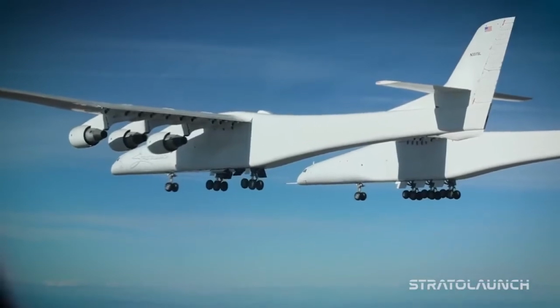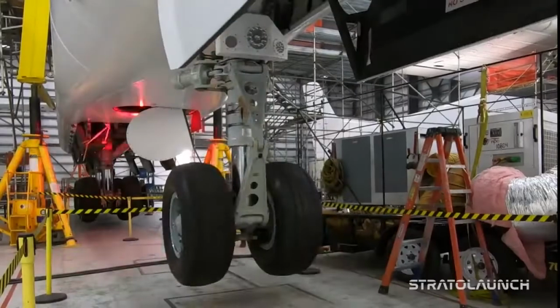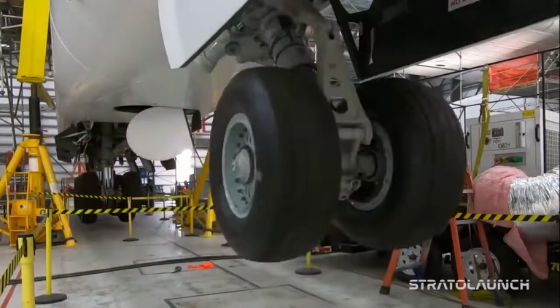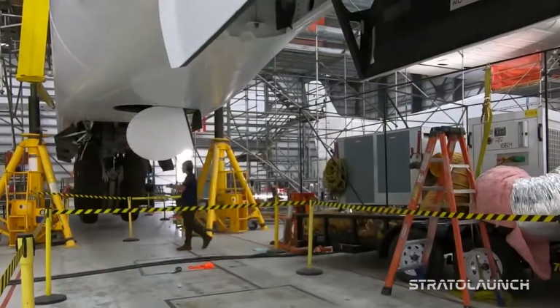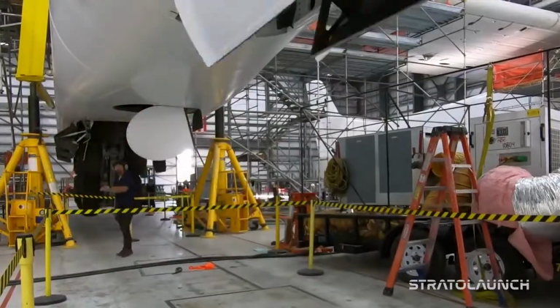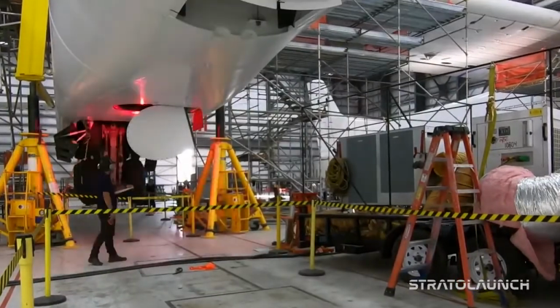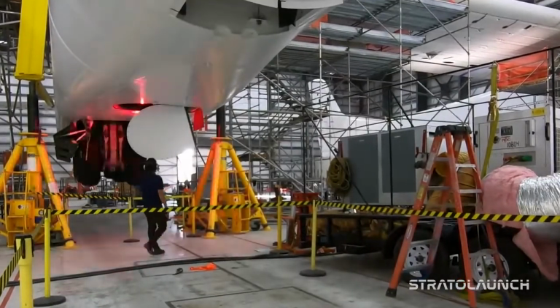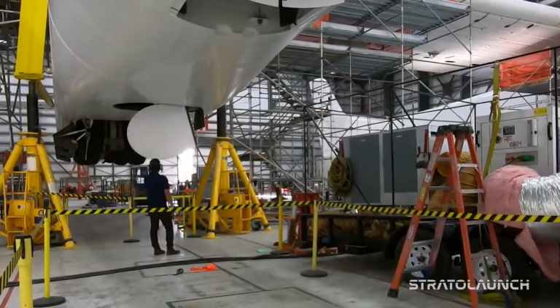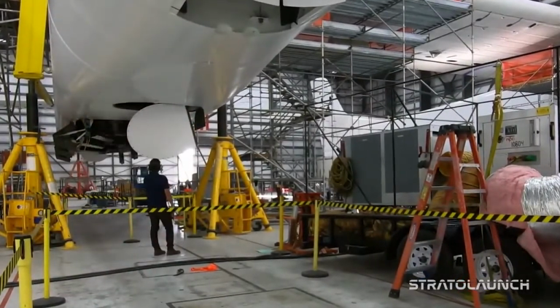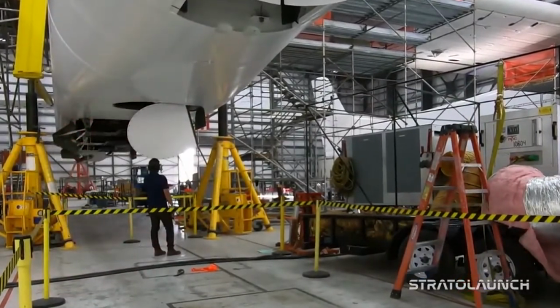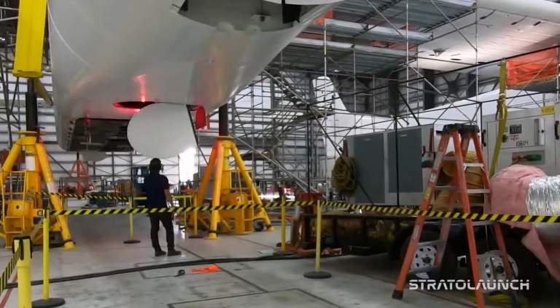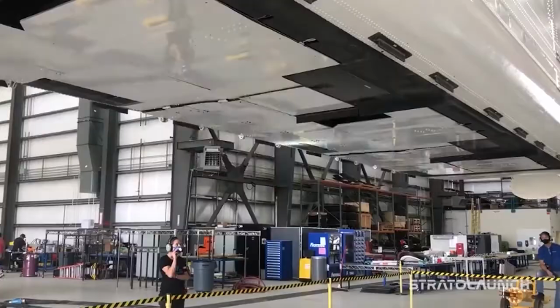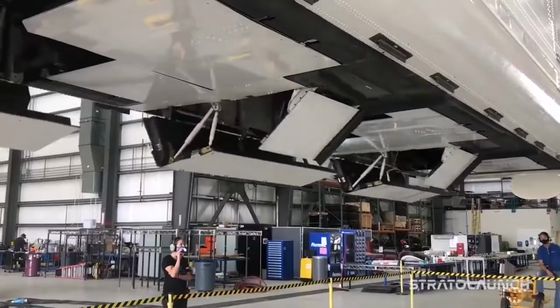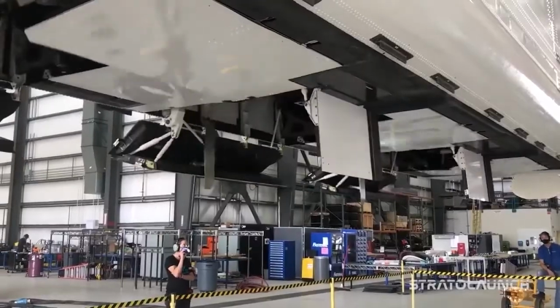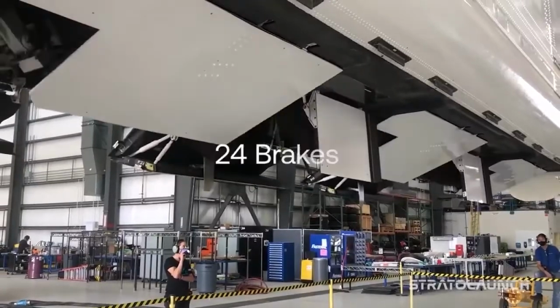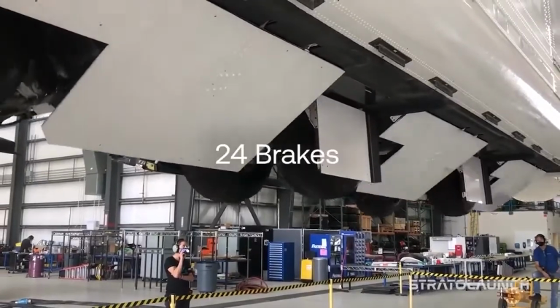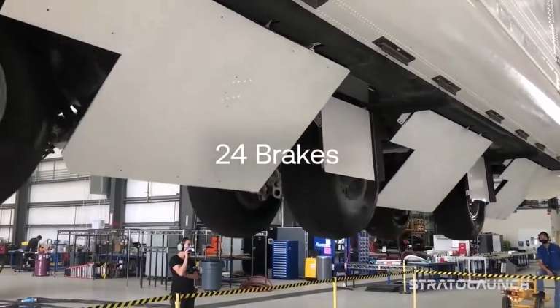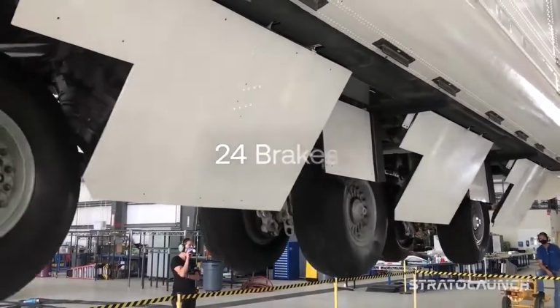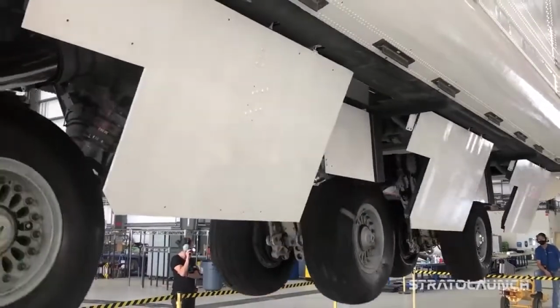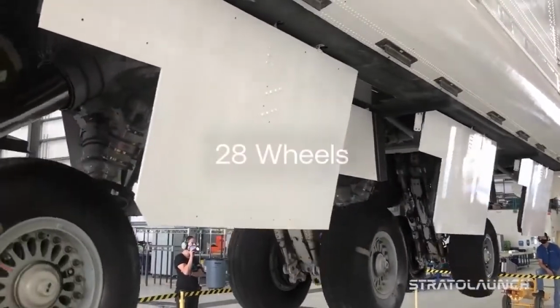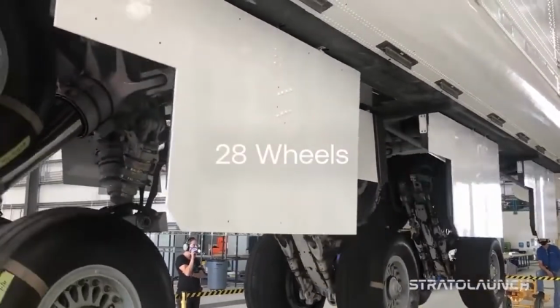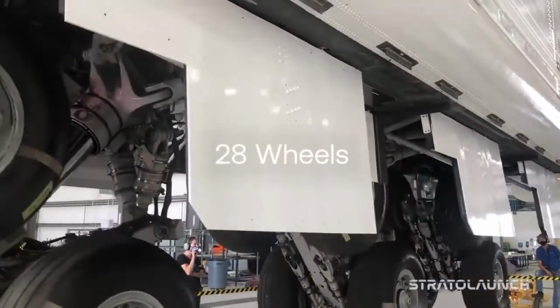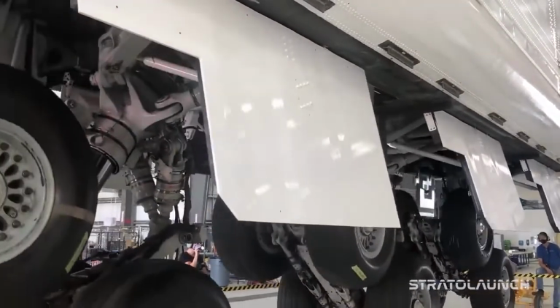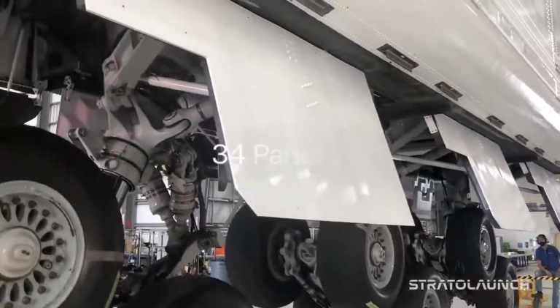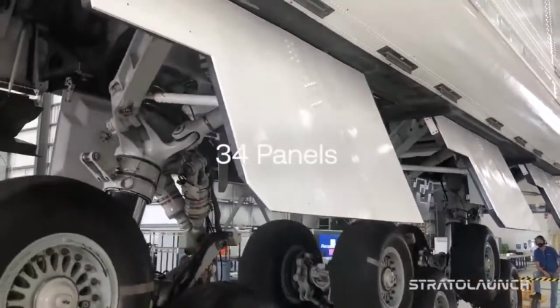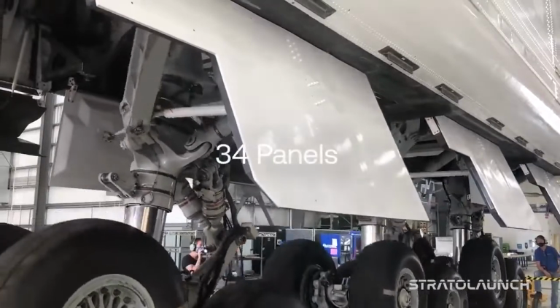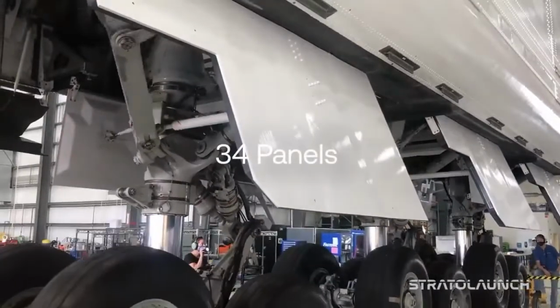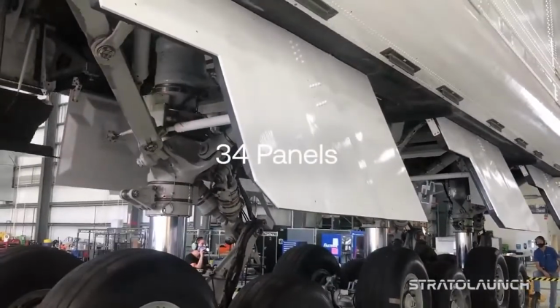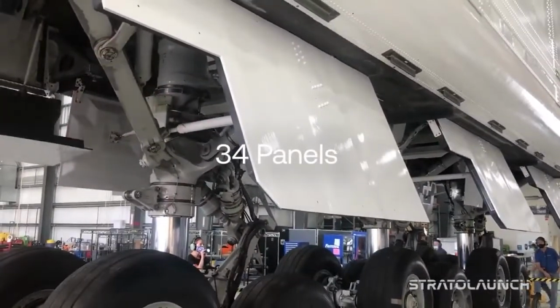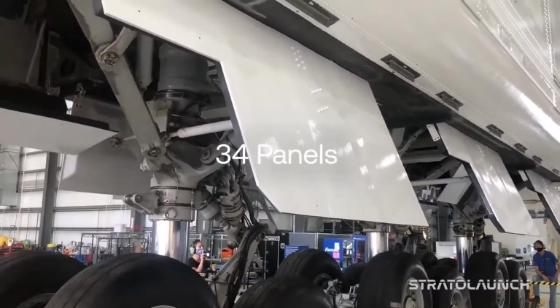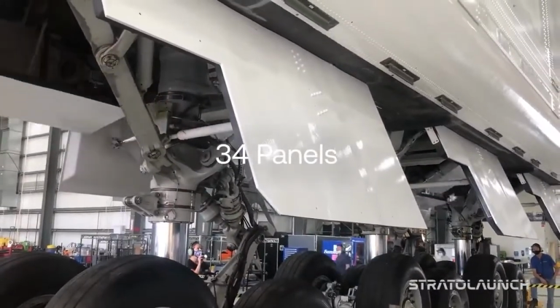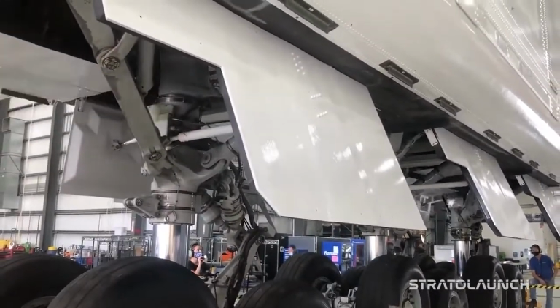We have two nose gears and six body gears, and what that equates to is 24 brakes, 28 wheels, and 34 moving panels that comprise the landing gear door system.